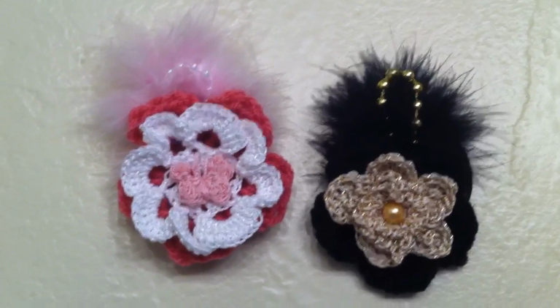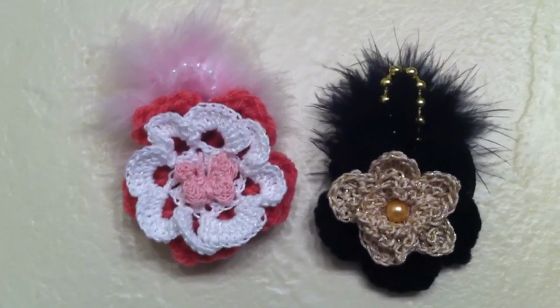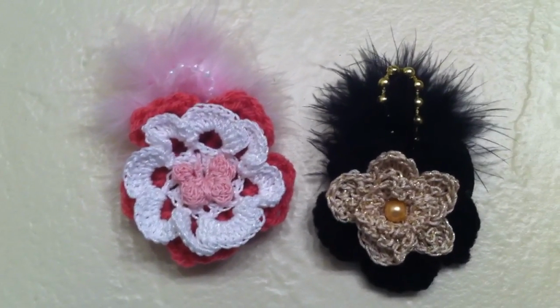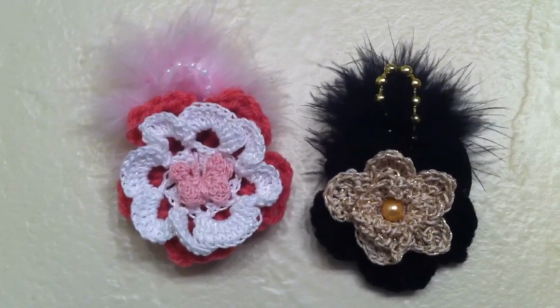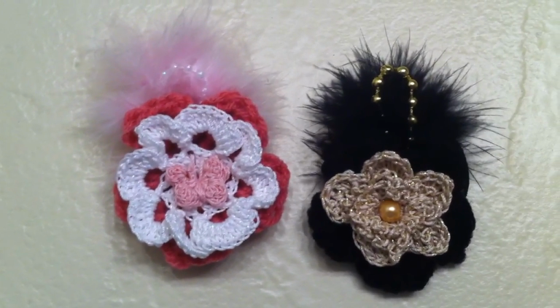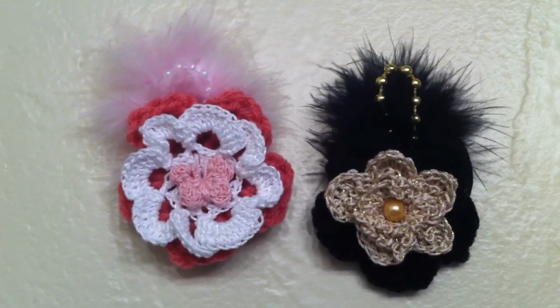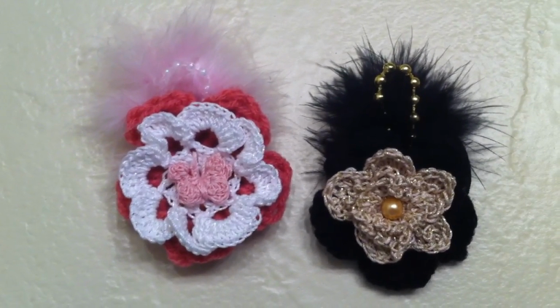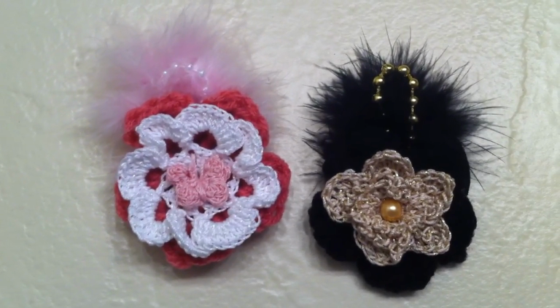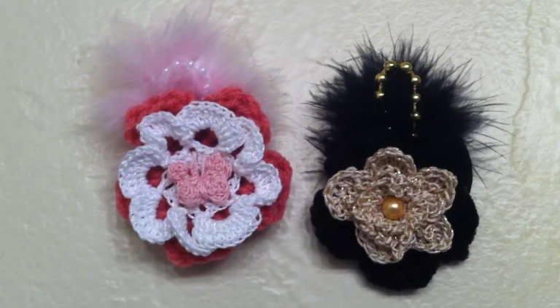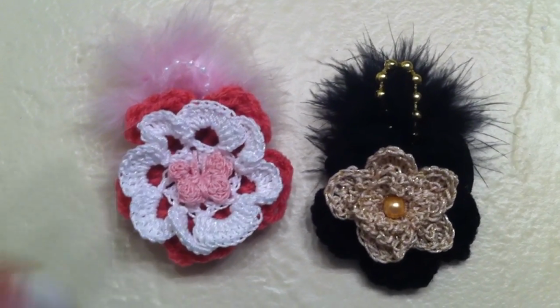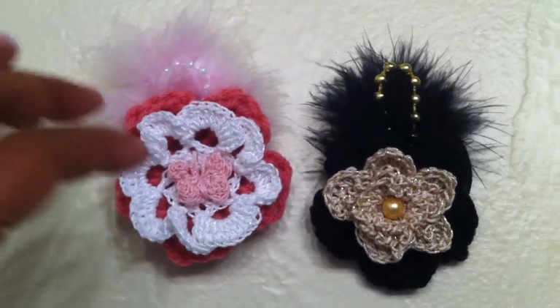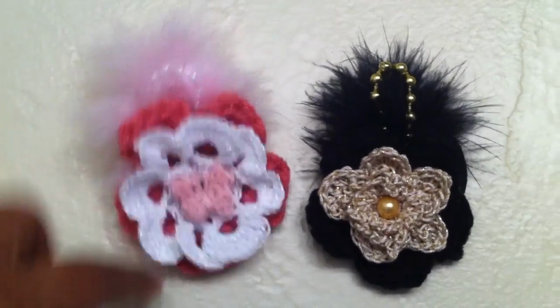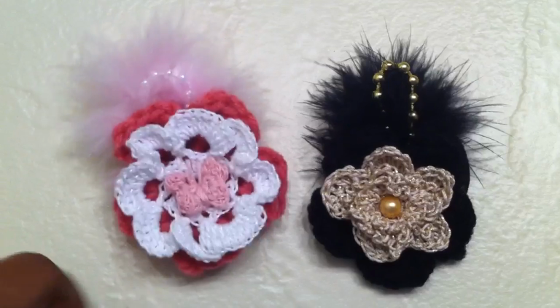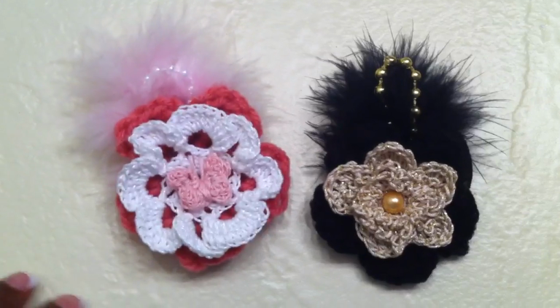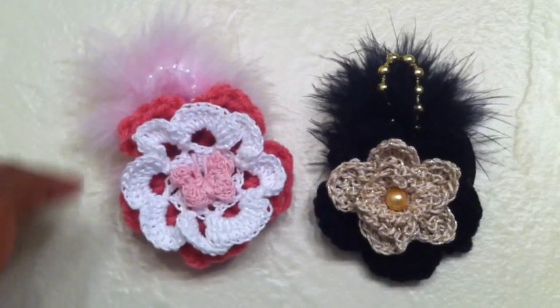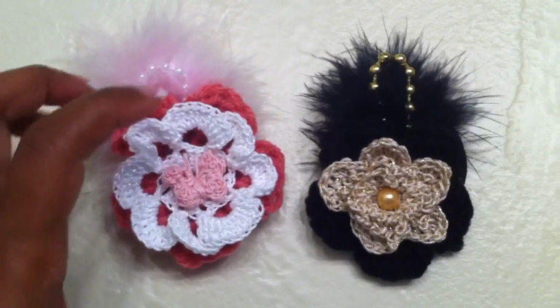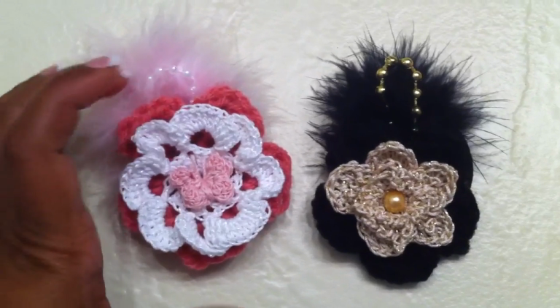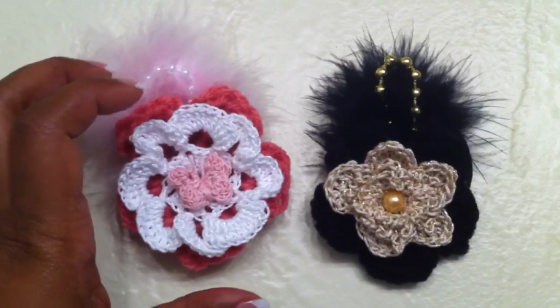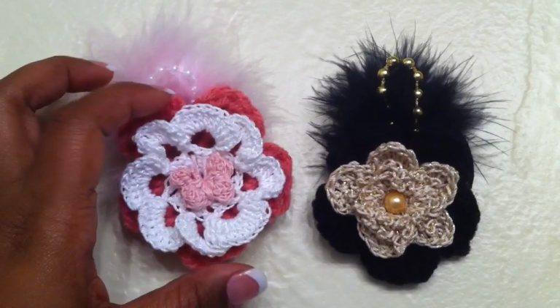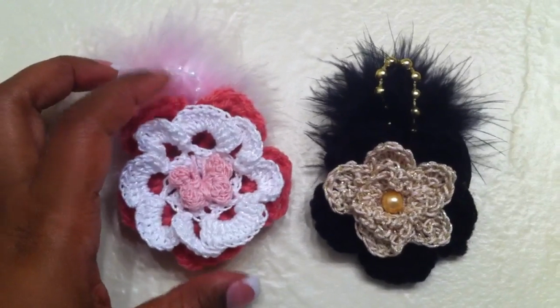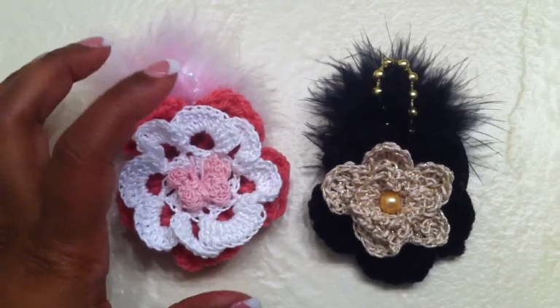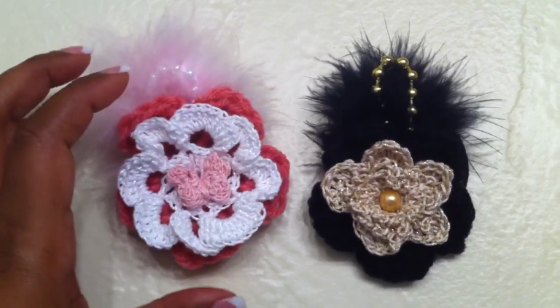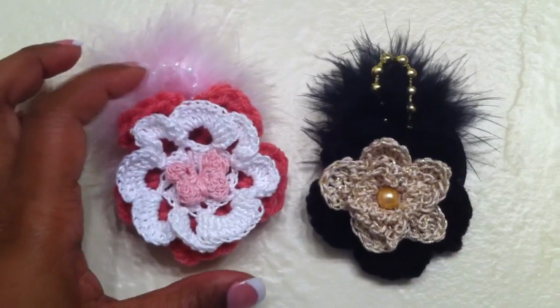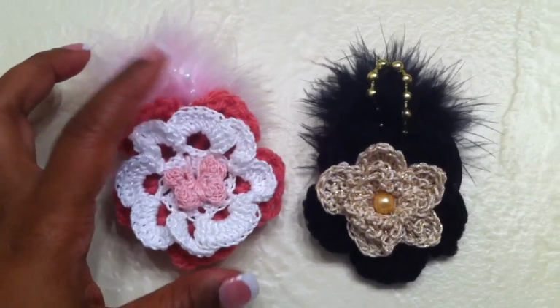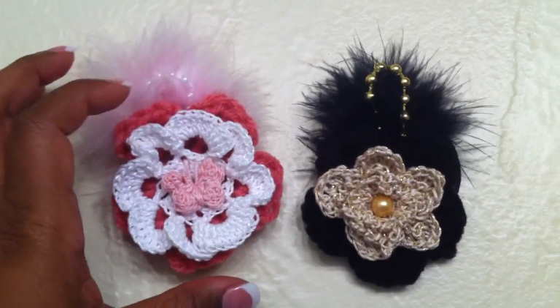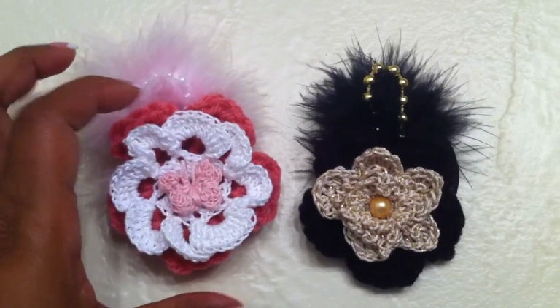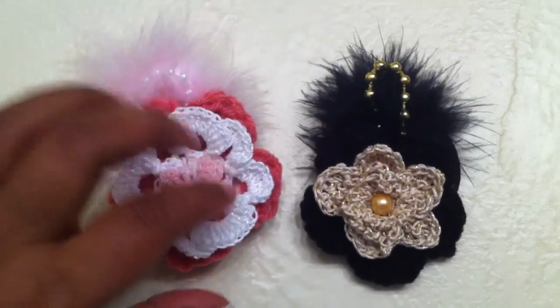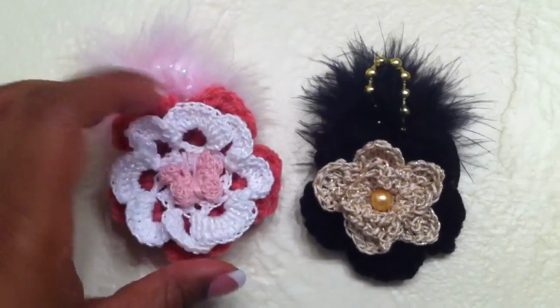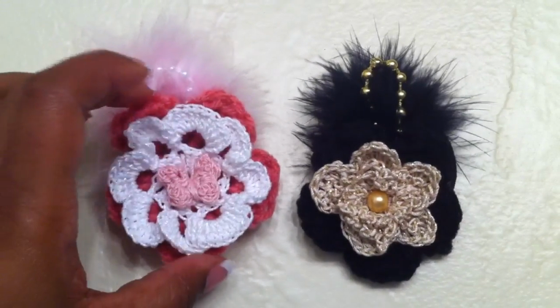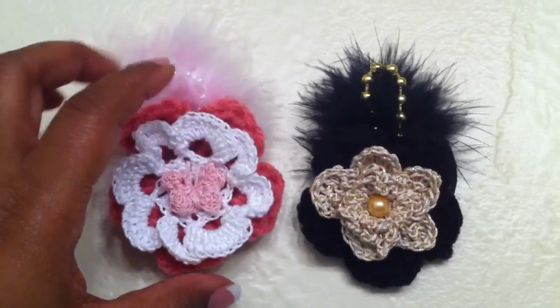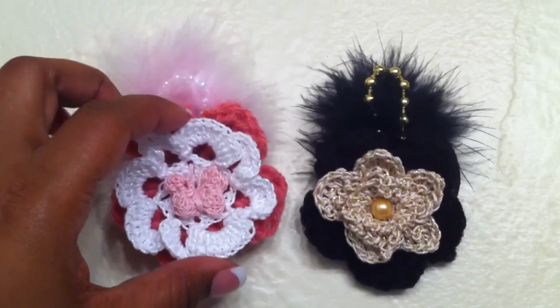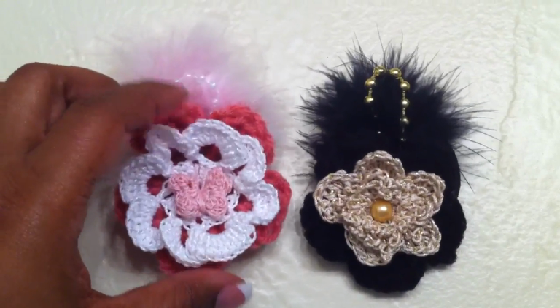Hello everyone, this is Notoria BDI 79, and I wanted to share with you a quick project that I just completed. This is for an ex-co-worker of mine.